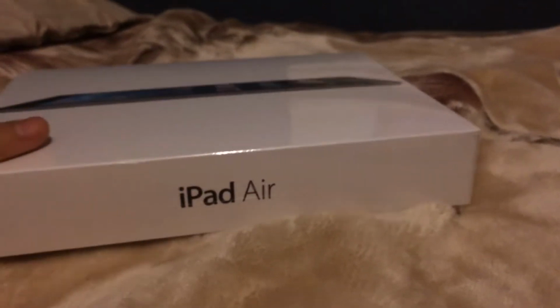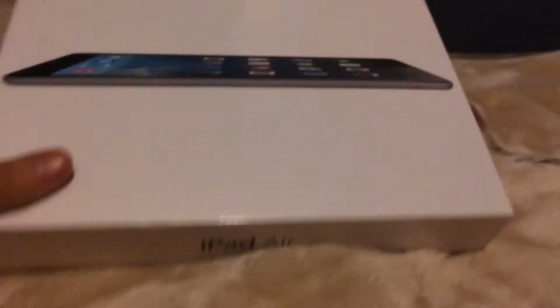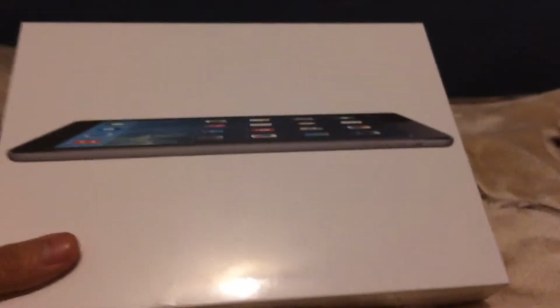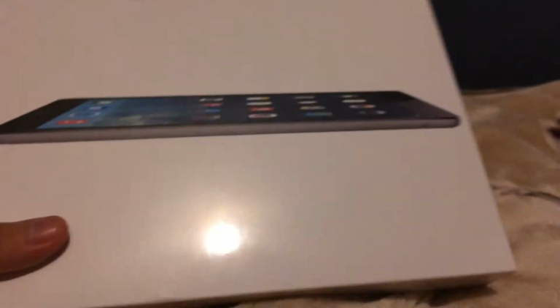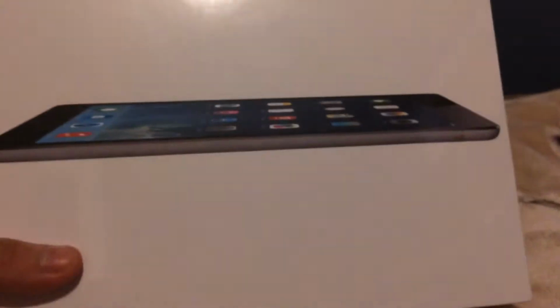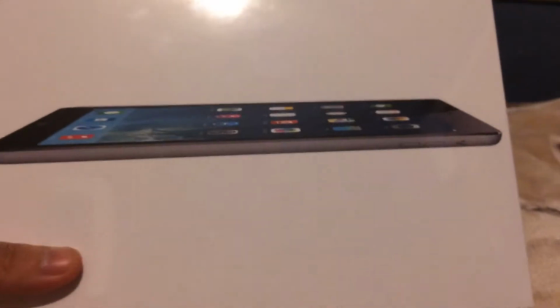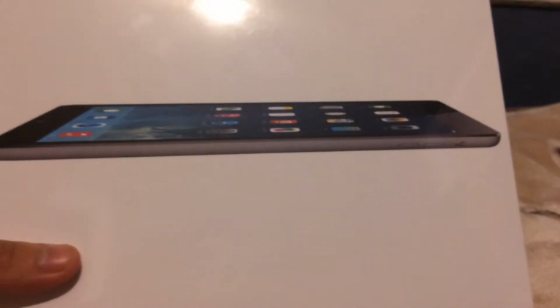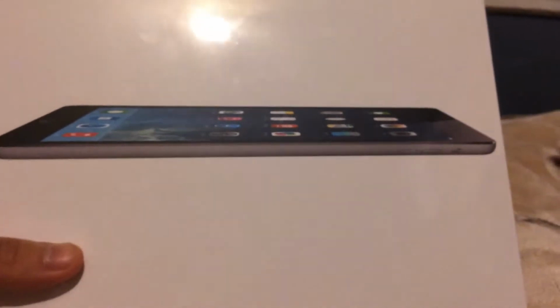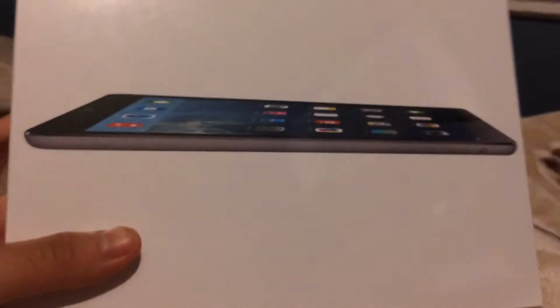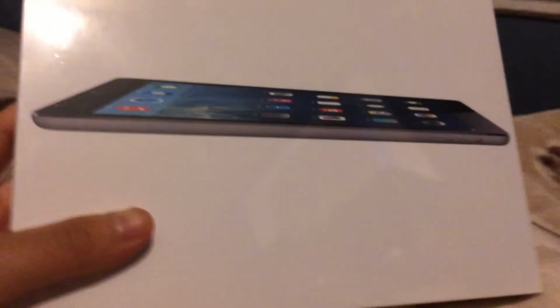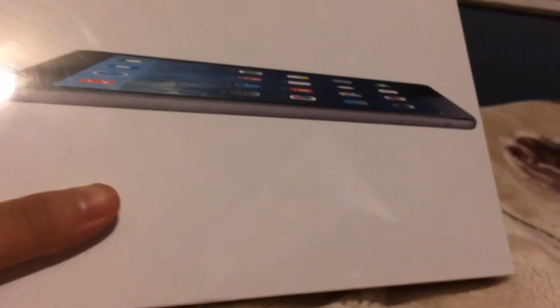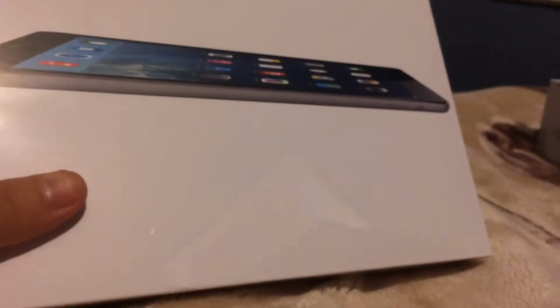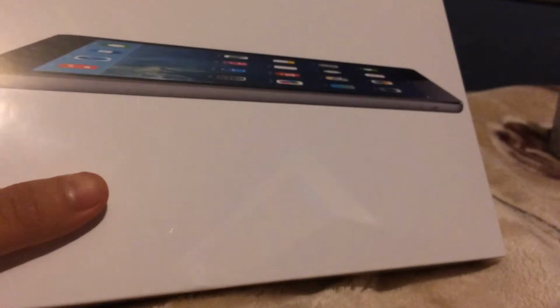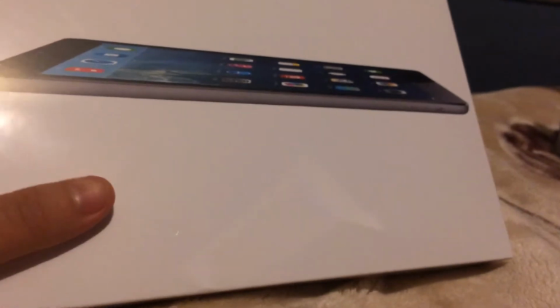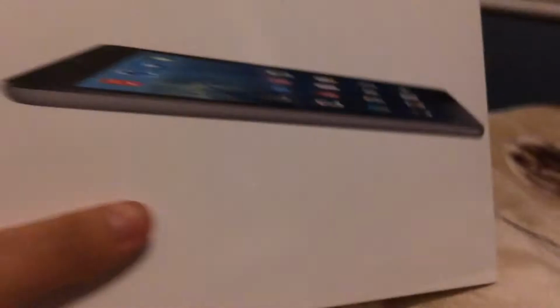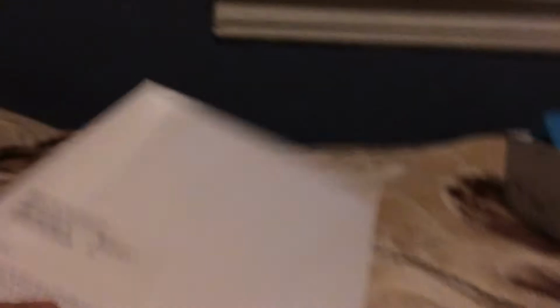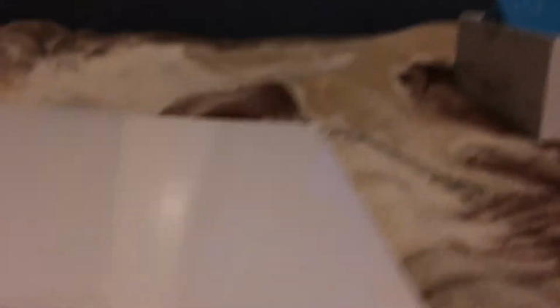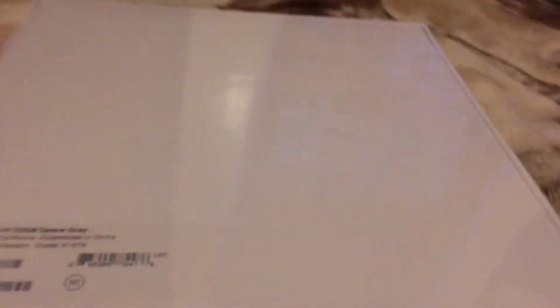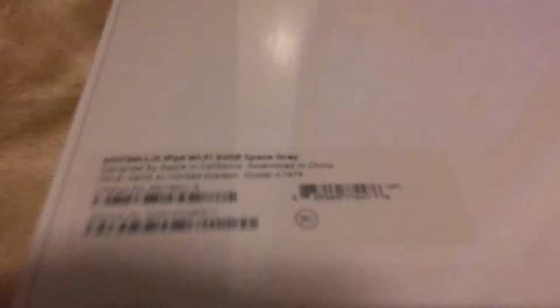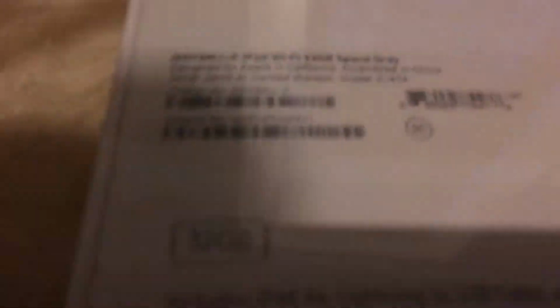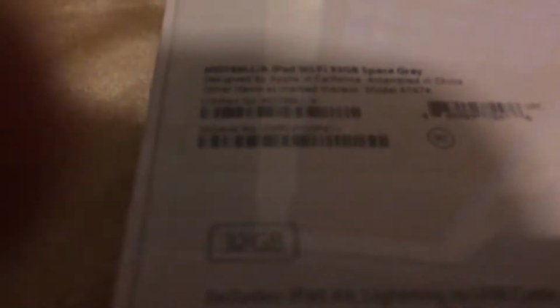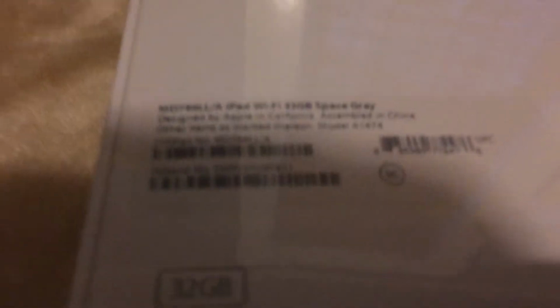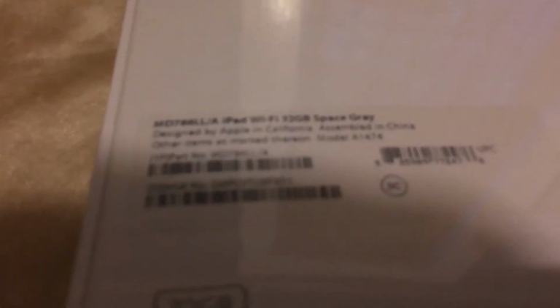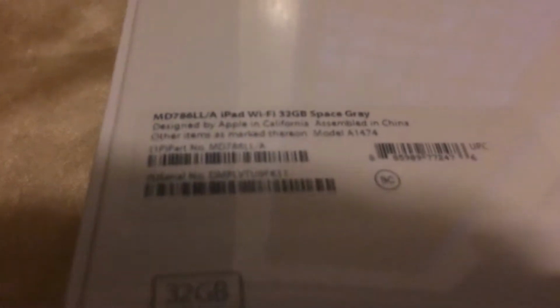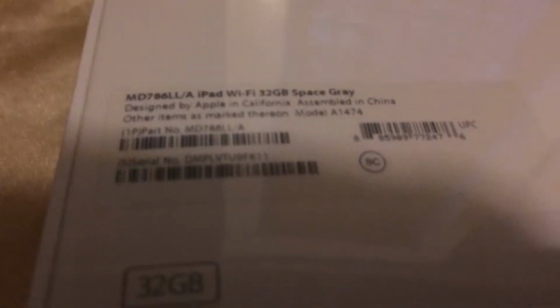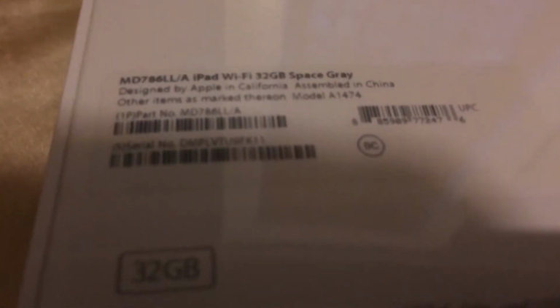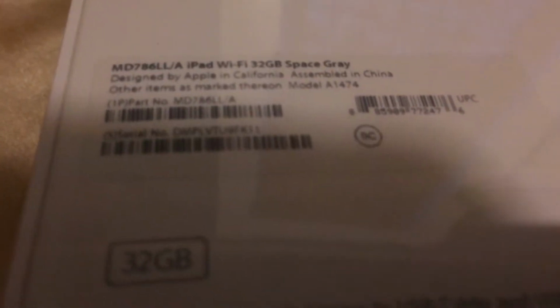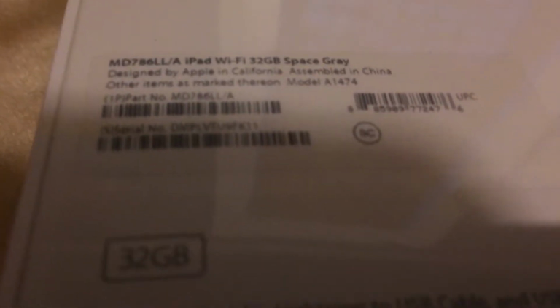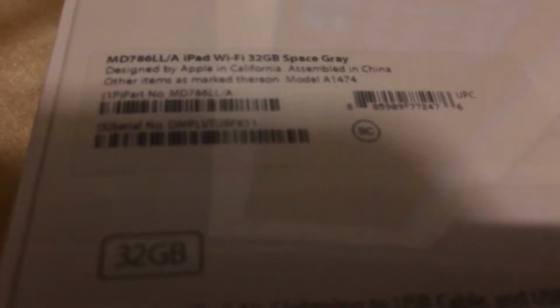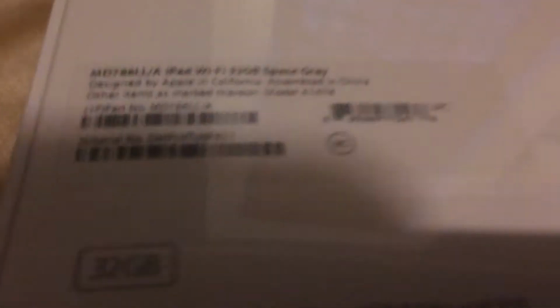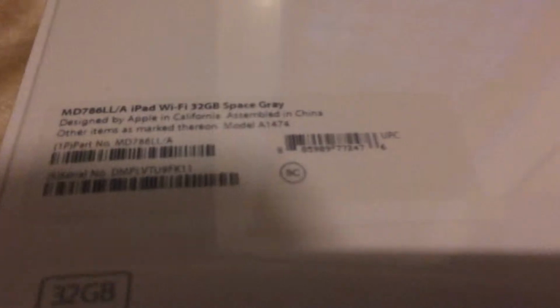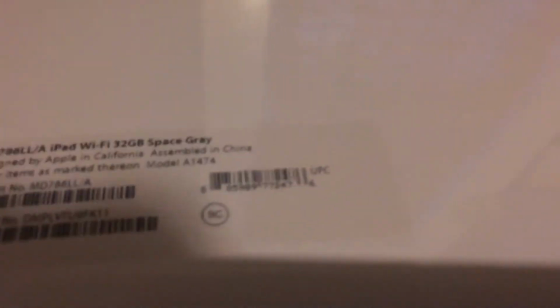The model that I got, as you can see, is a space gray — obviously, like you see it. I got the 32GB Wi-Fi model.